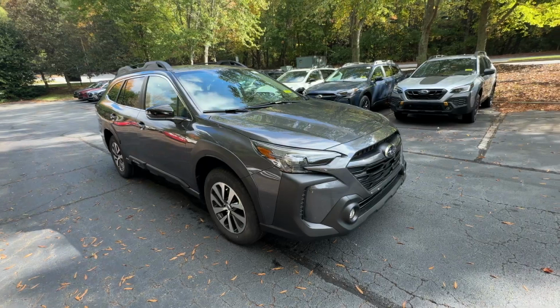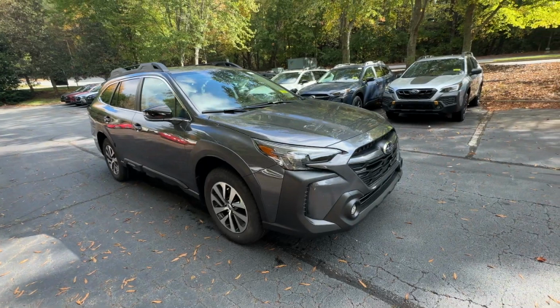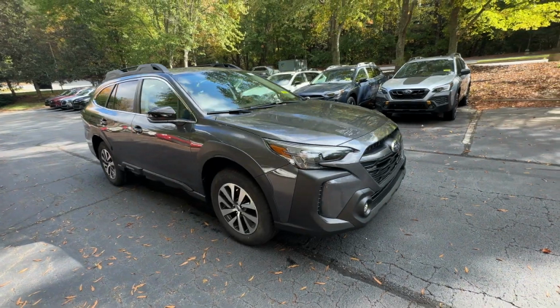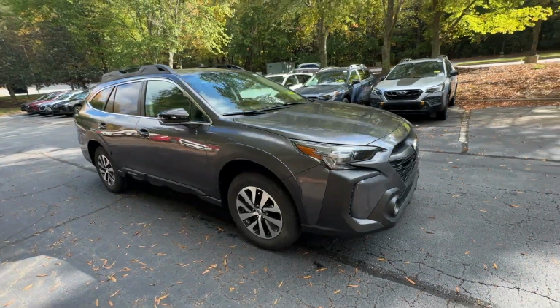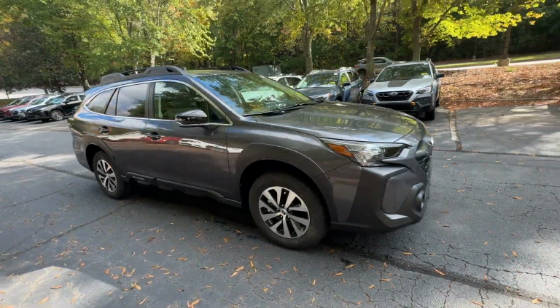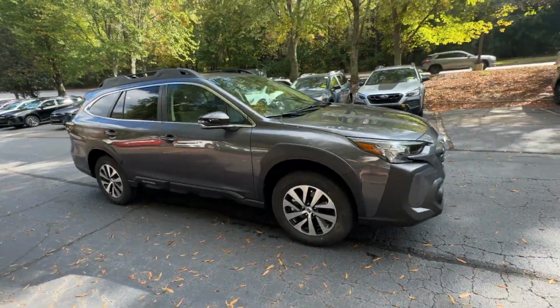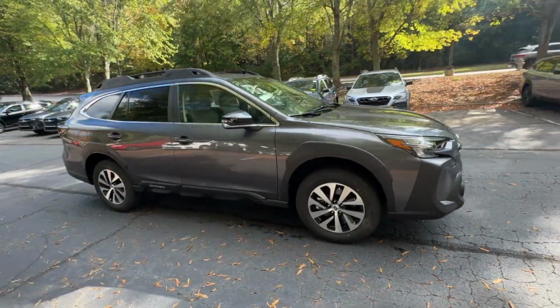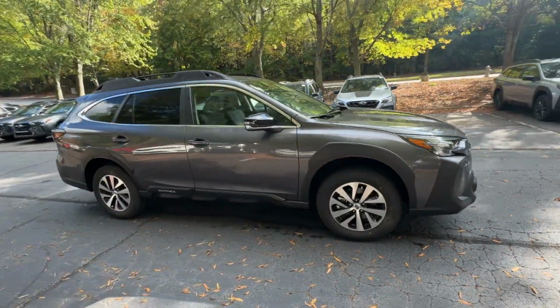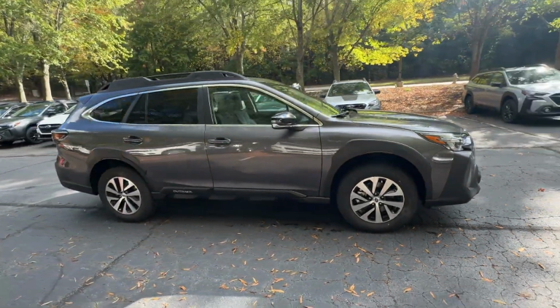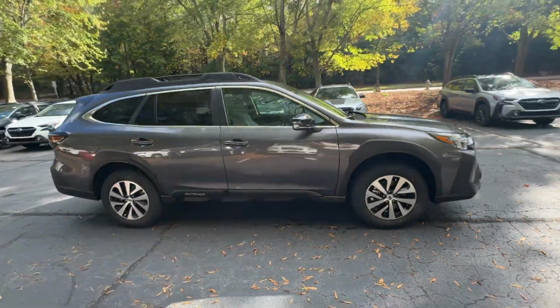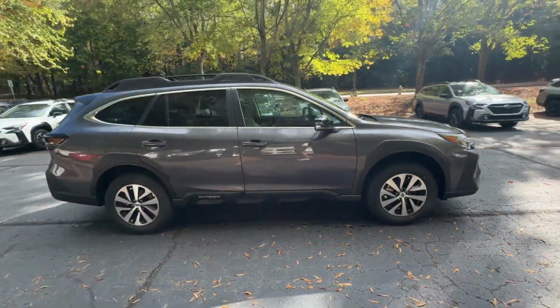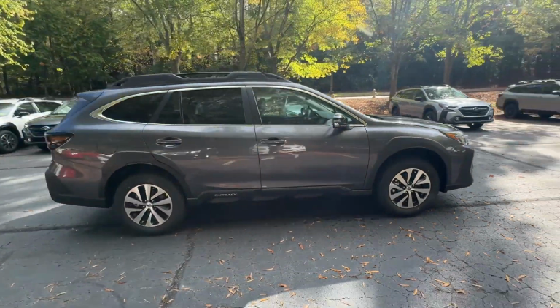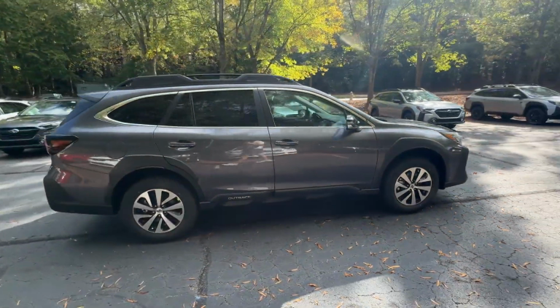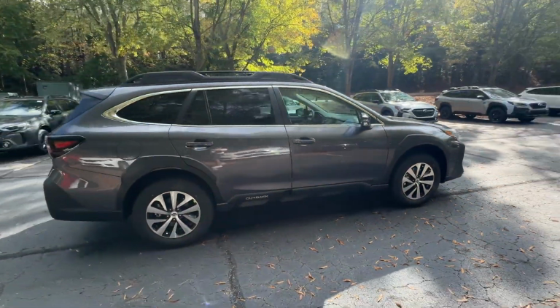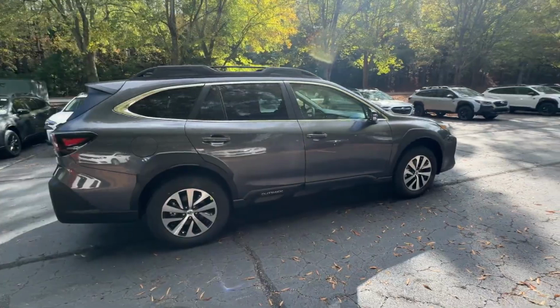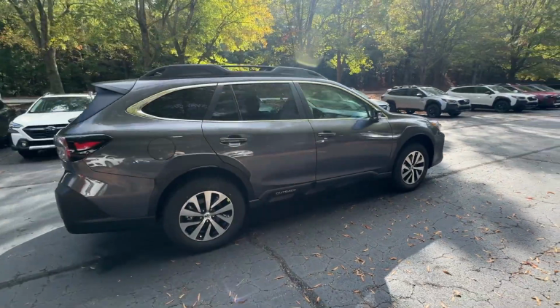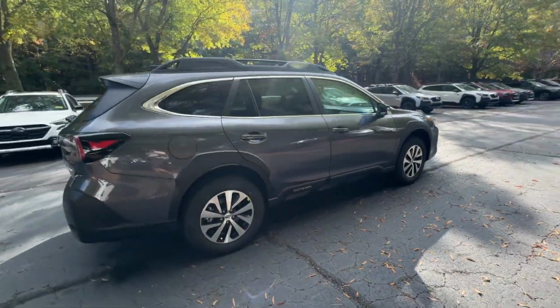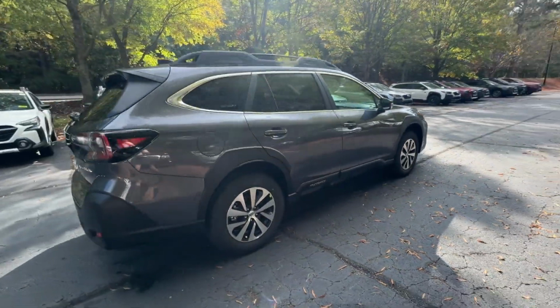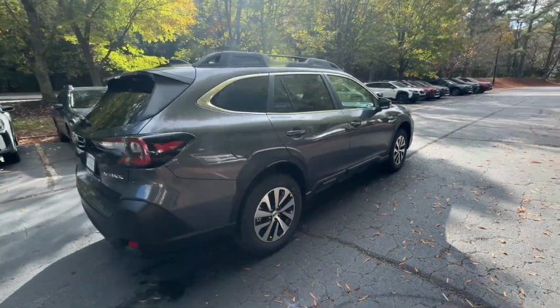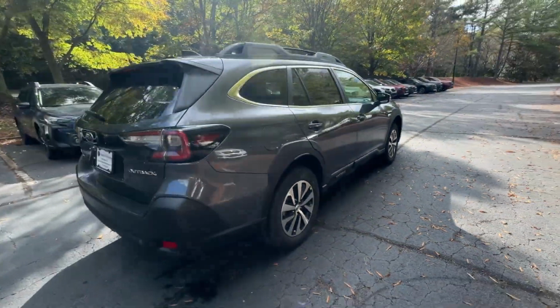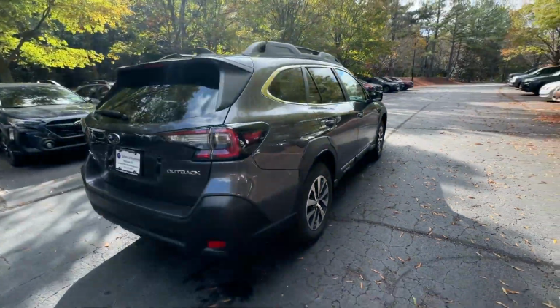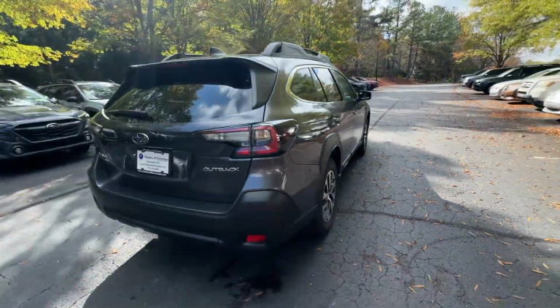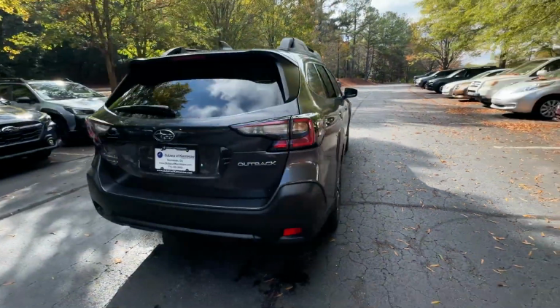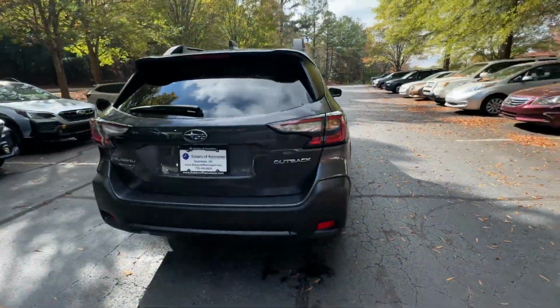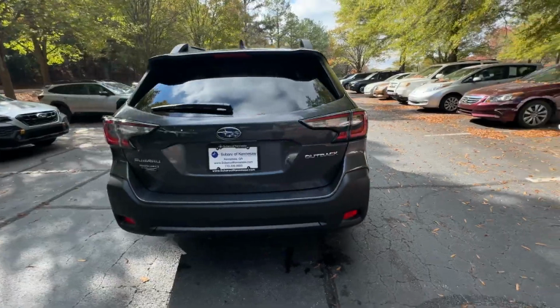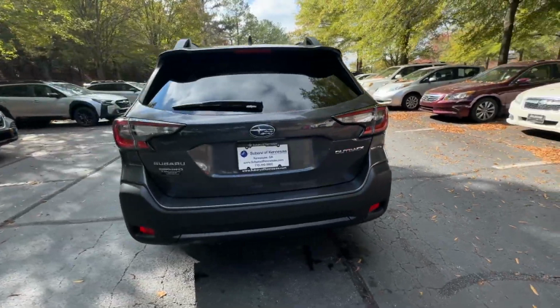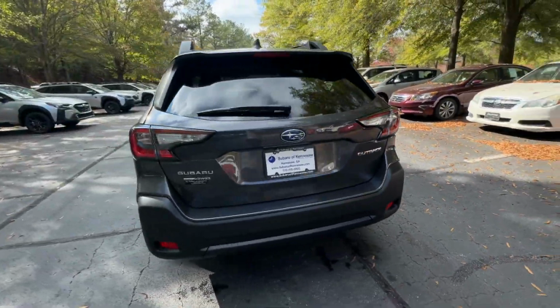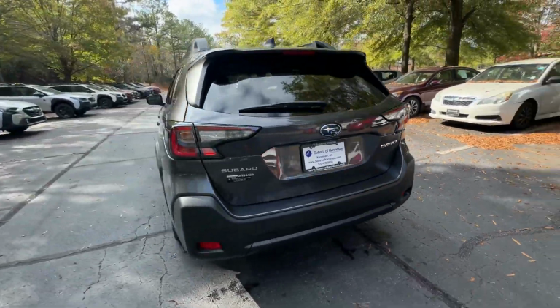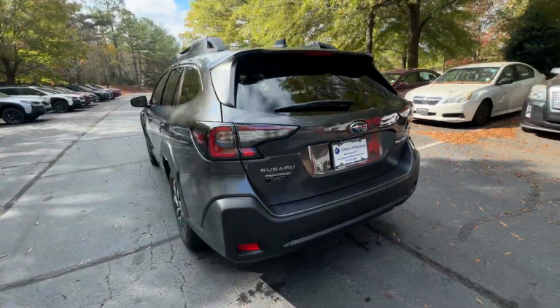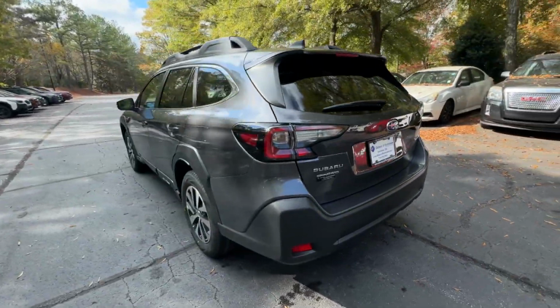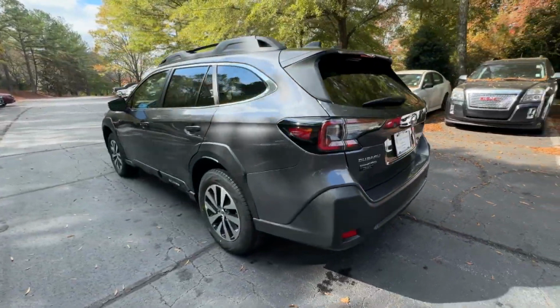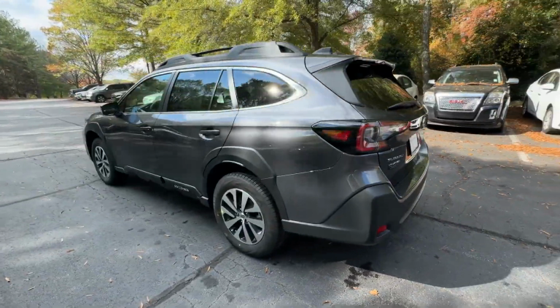2025 Subaru Outback. This SUV offers space as well as power and performance. If you're looking for extras, look no further than these built-in features.